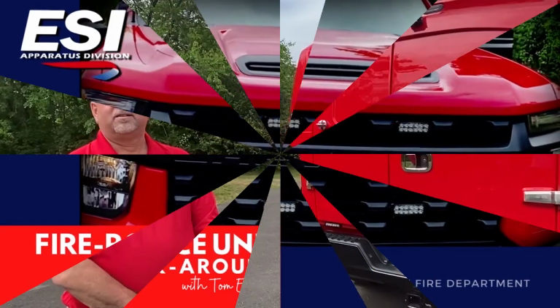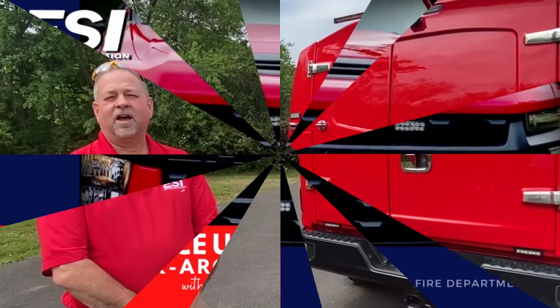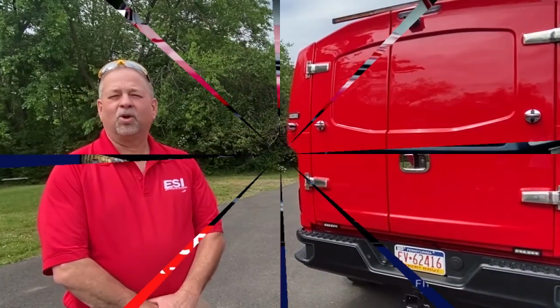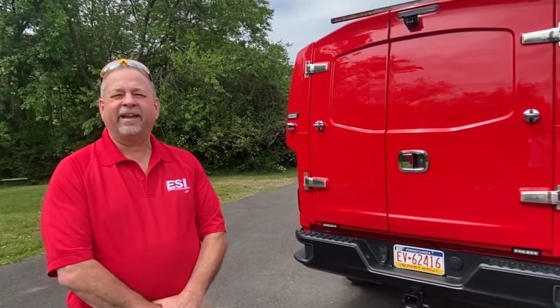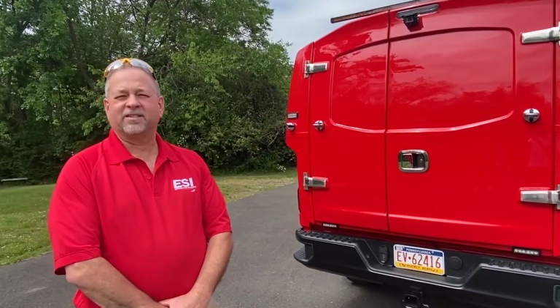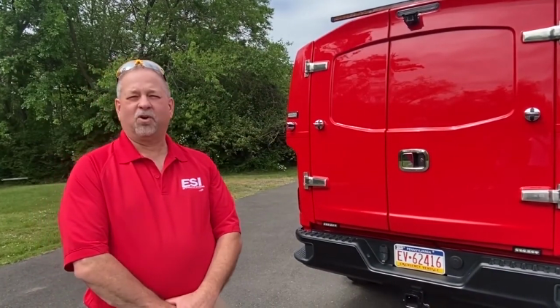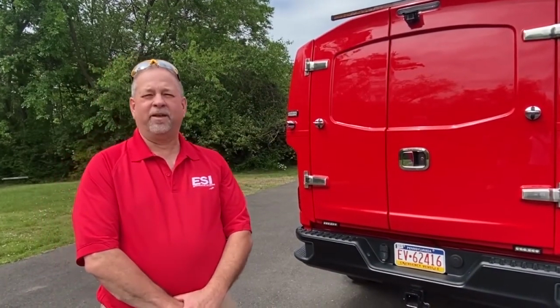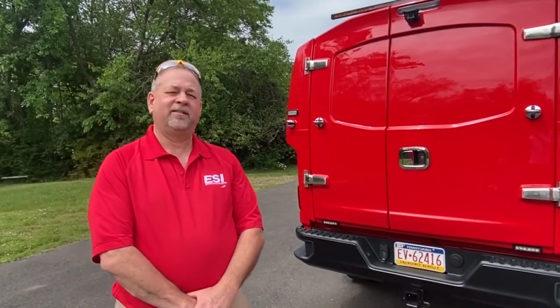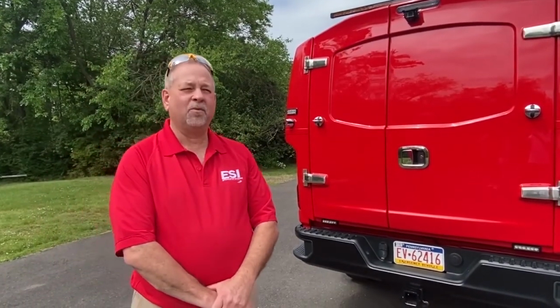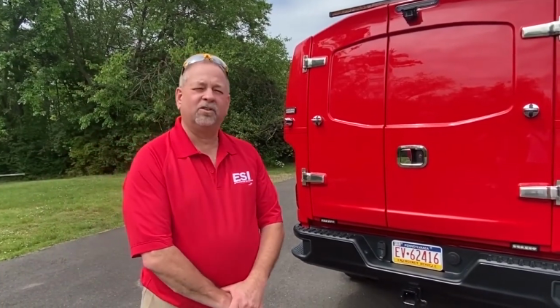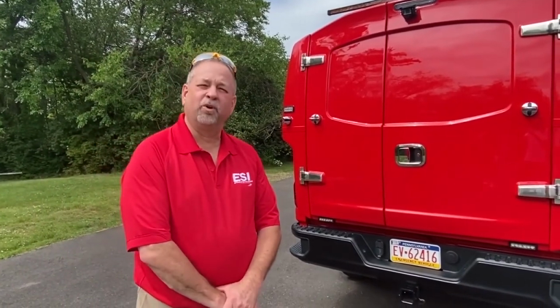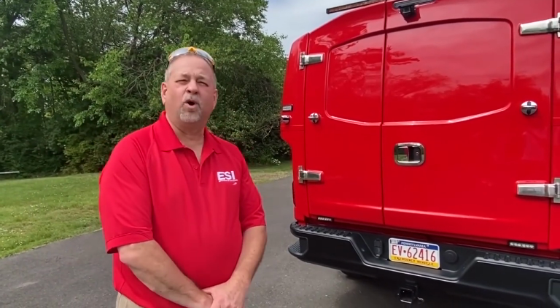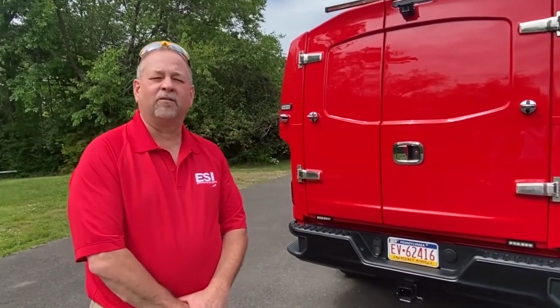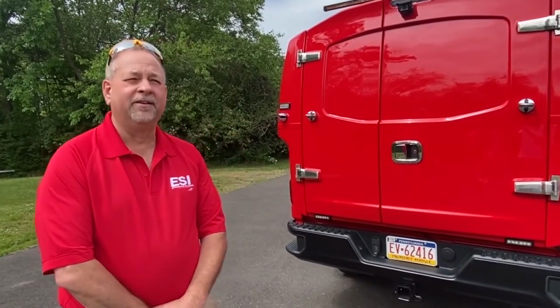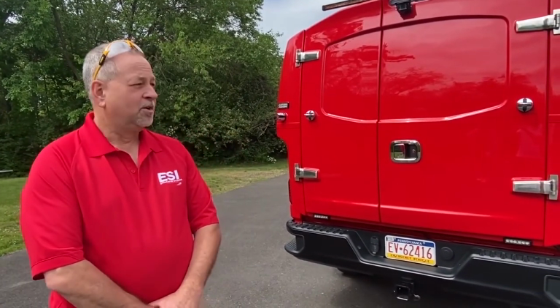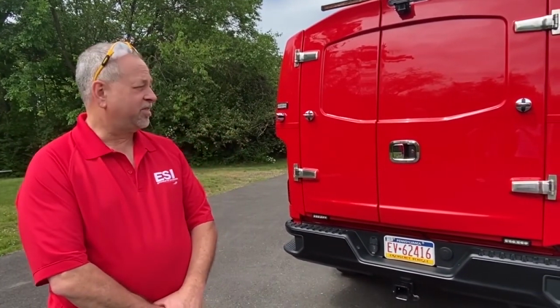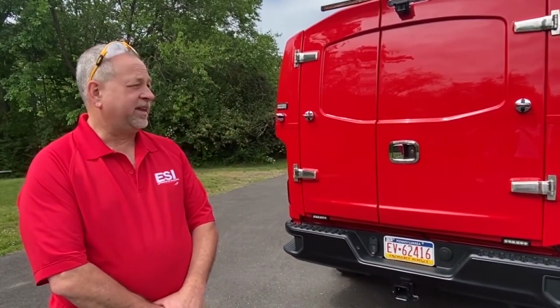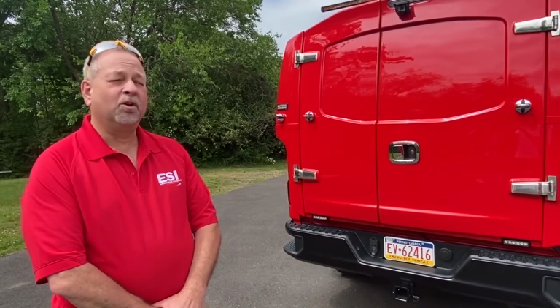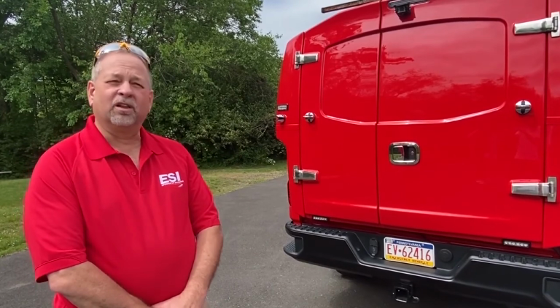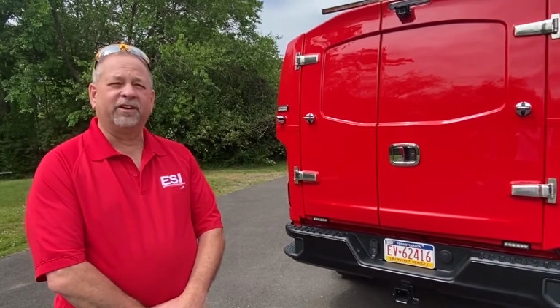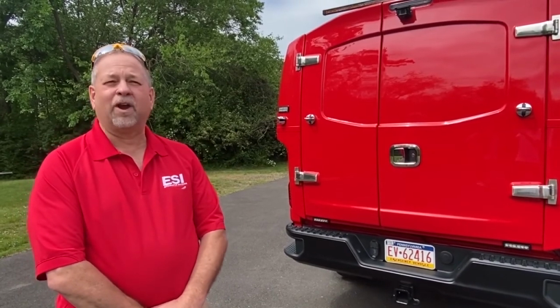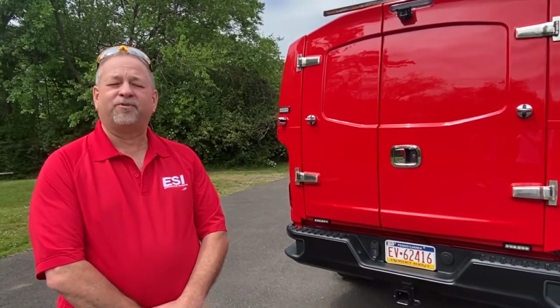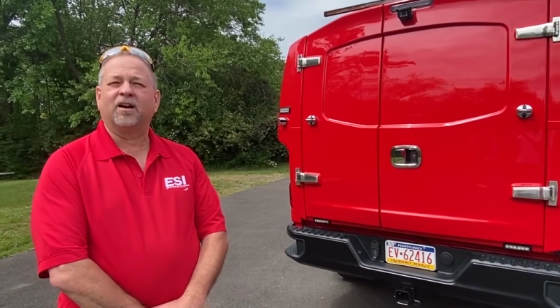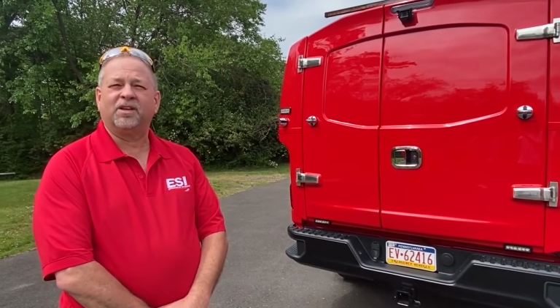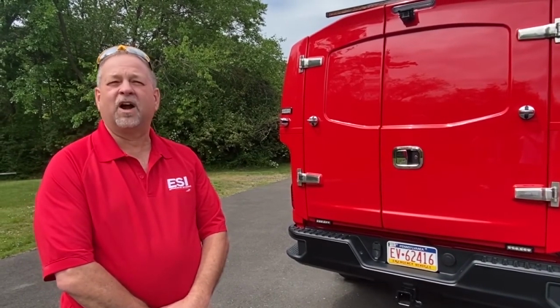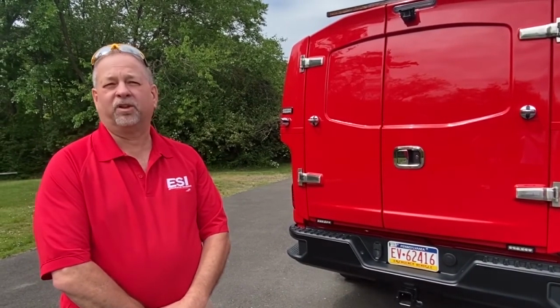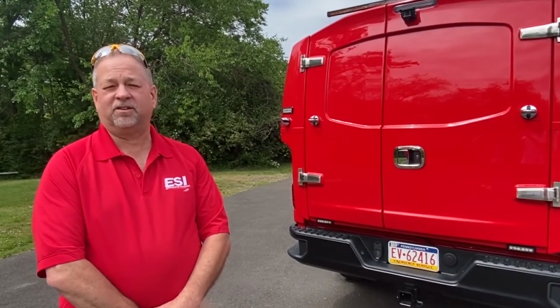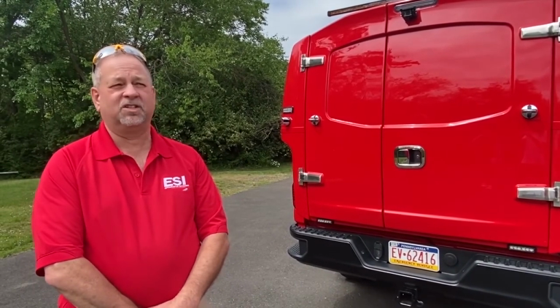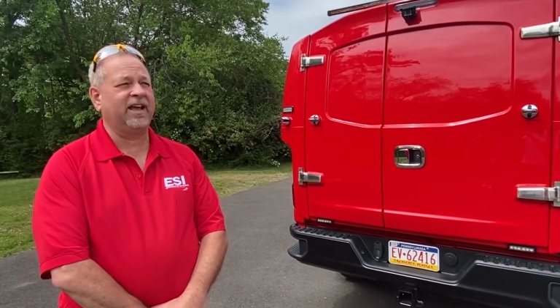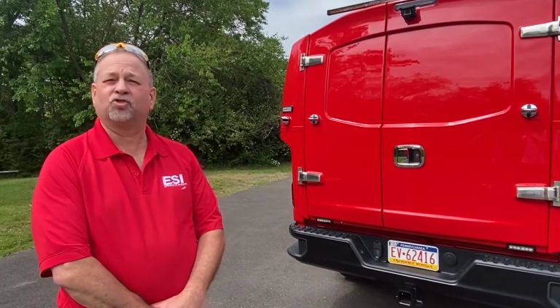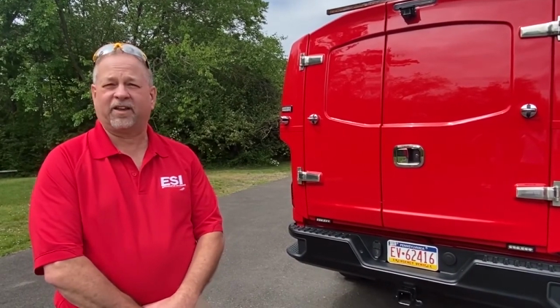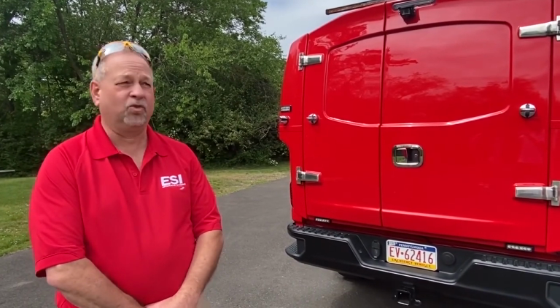Tom Irwin, ESI Equipment. Today we're going to do a brief walk around with a unit we're delivering to Trap Fire Company's fire police division today for traffic control.